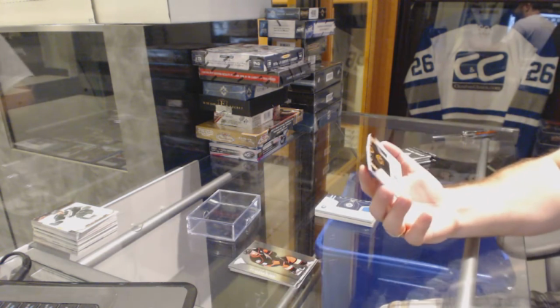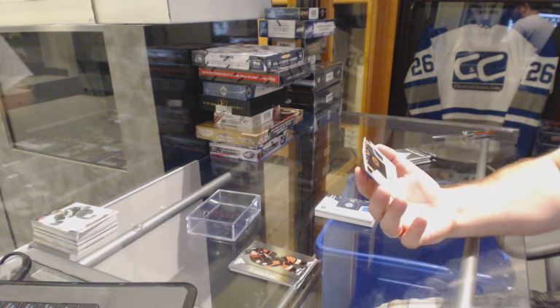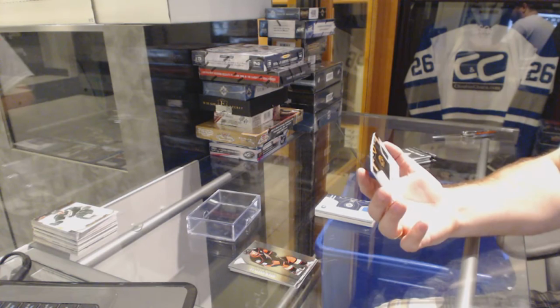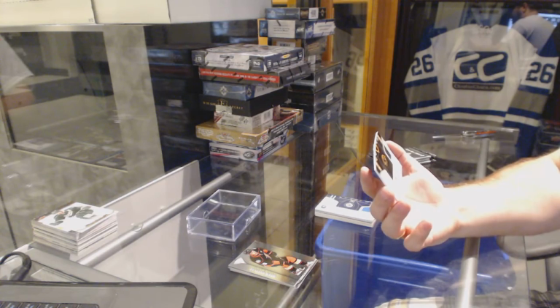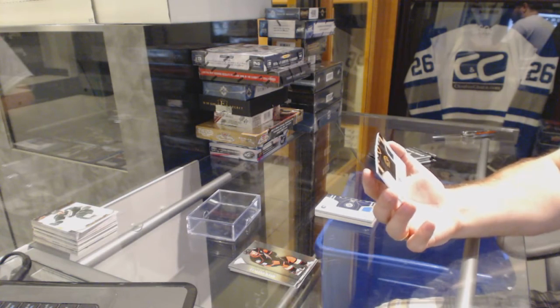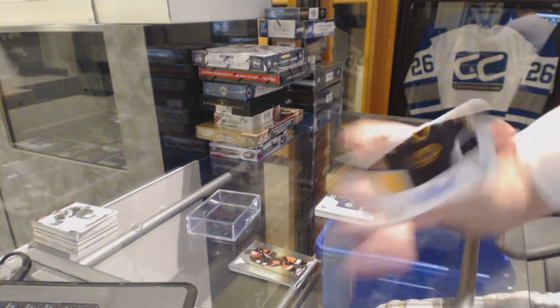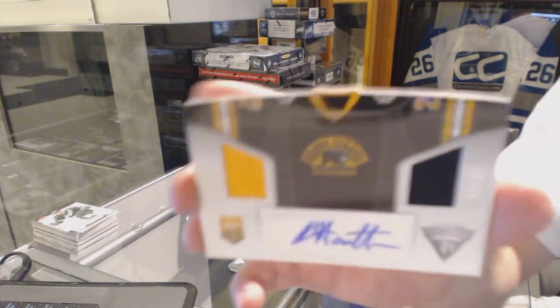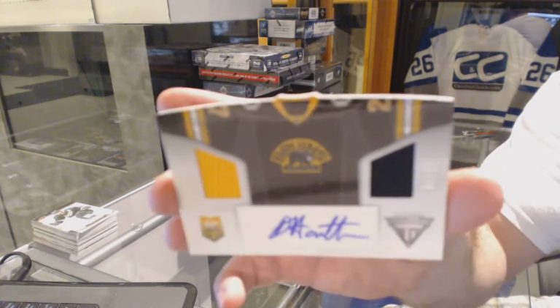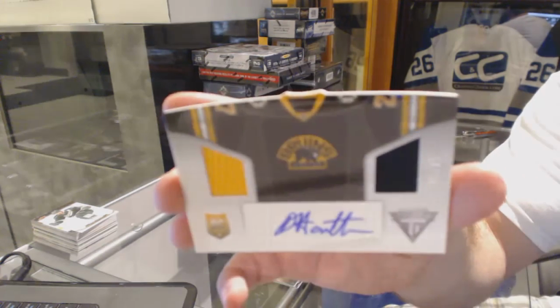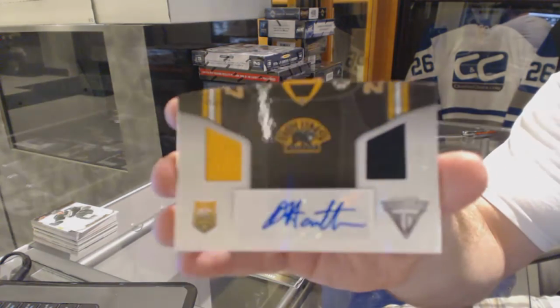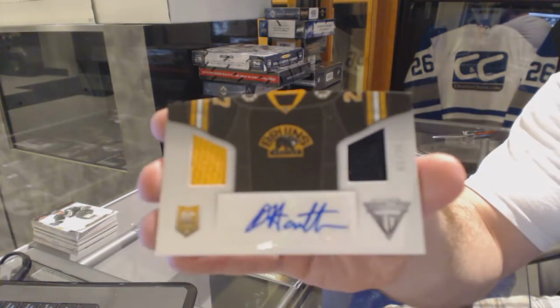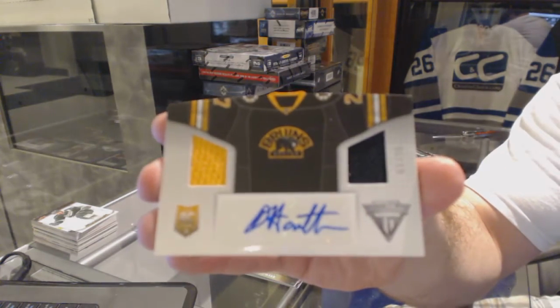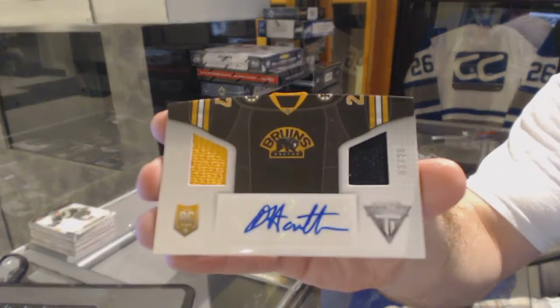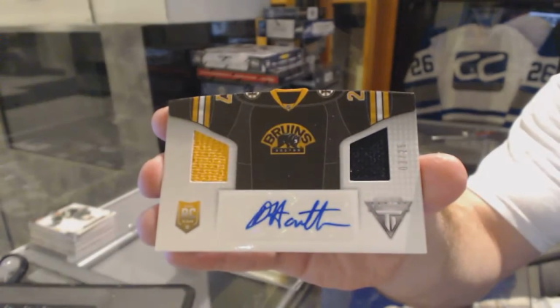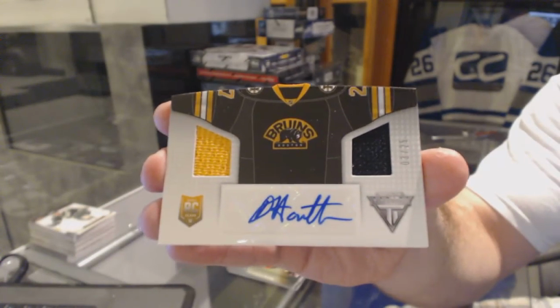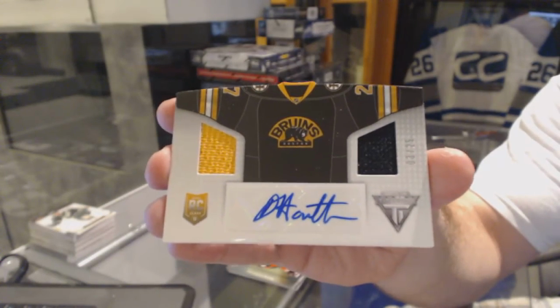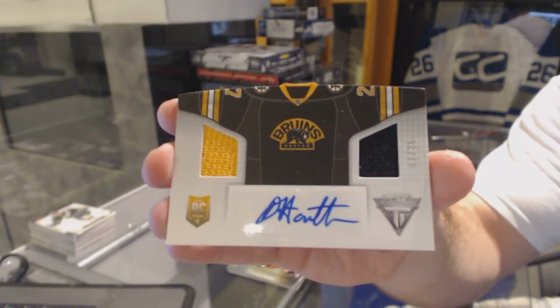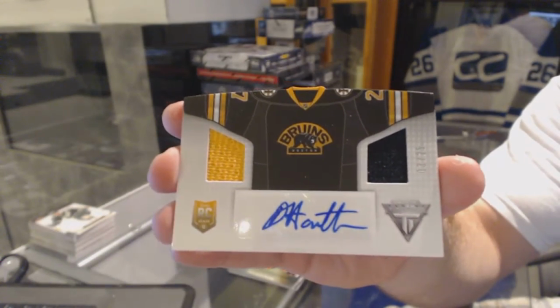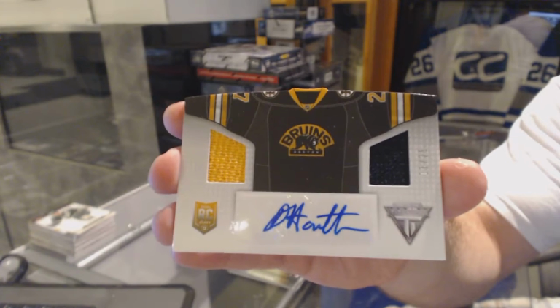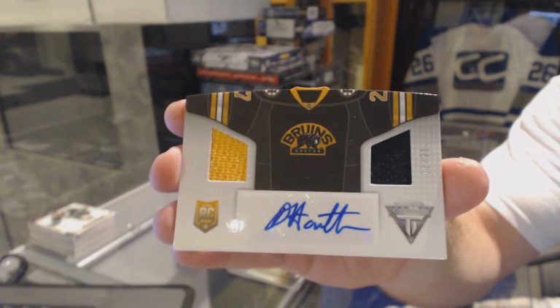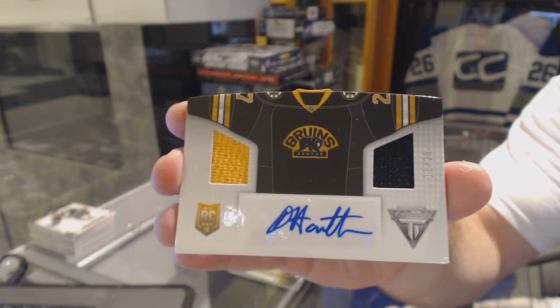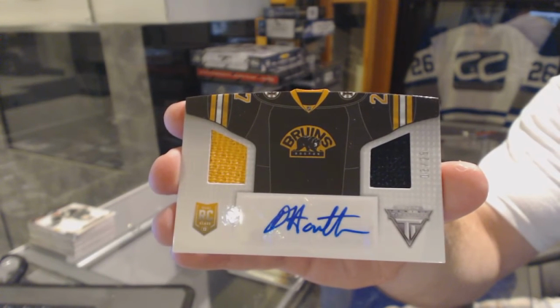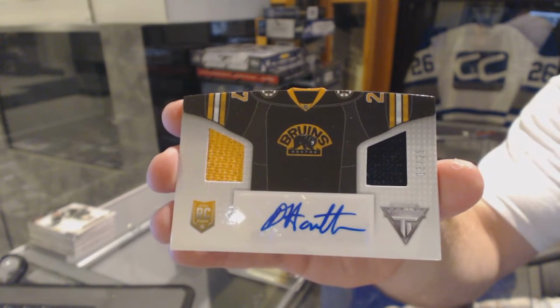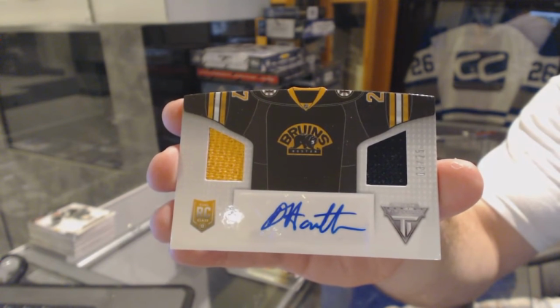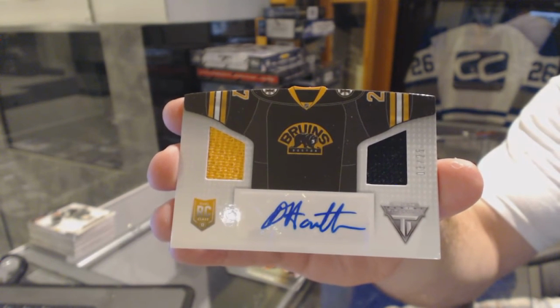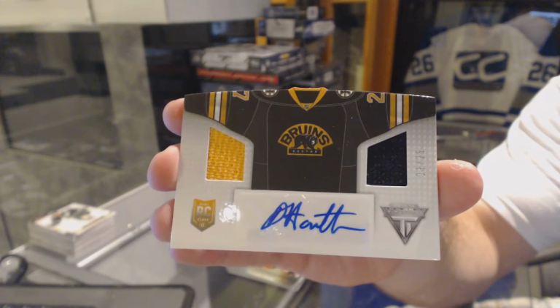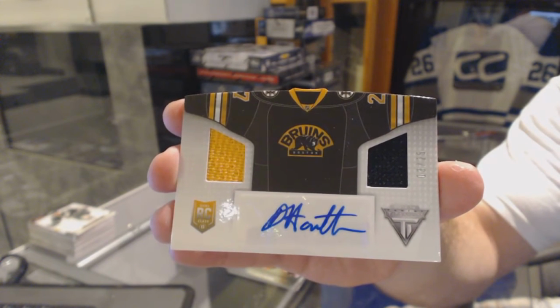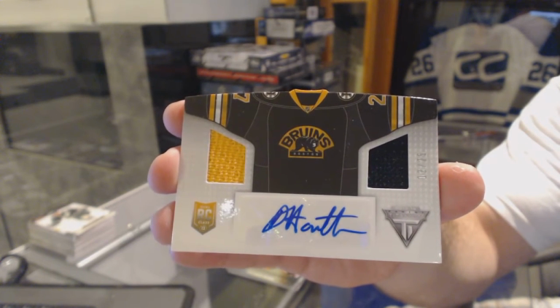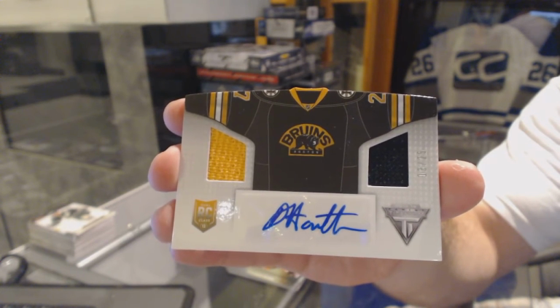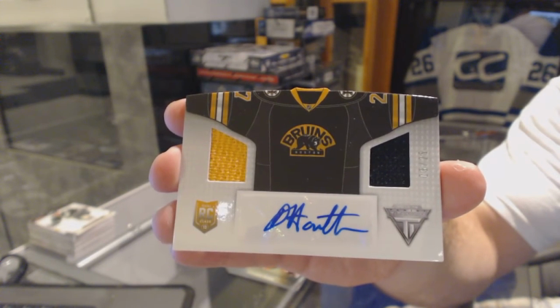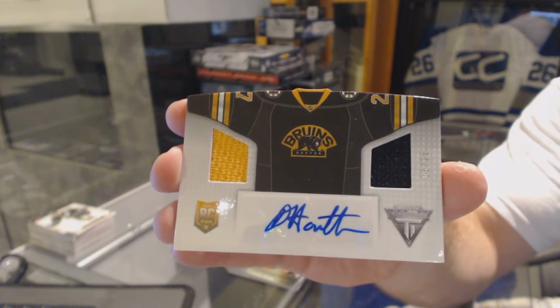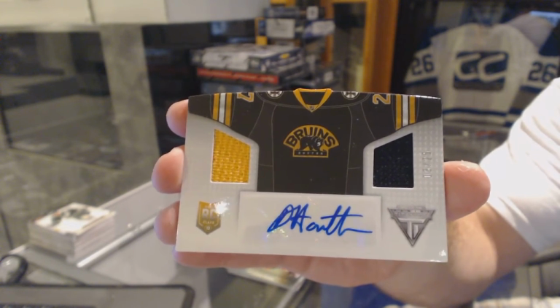A dual-jersey auto for the Boston Bruins — Dougie Hamilton.